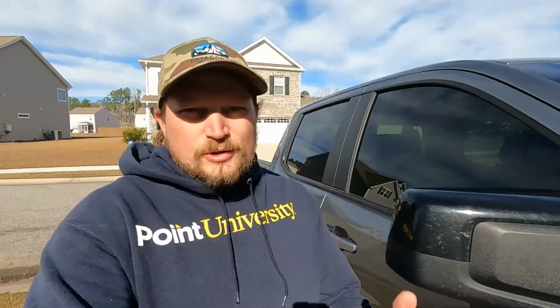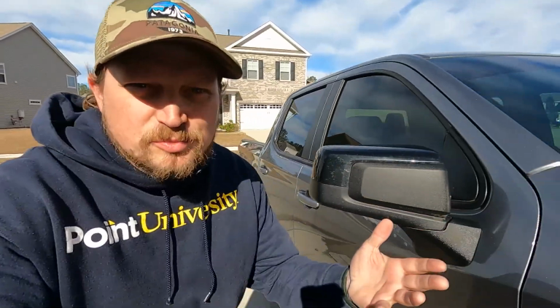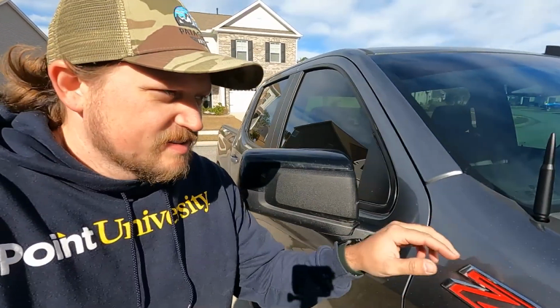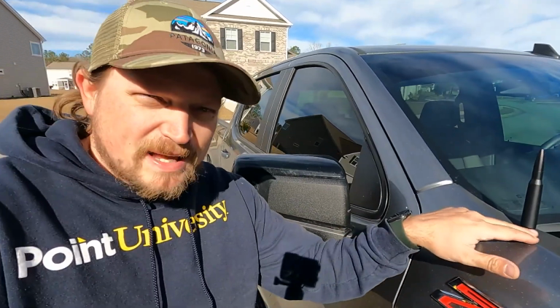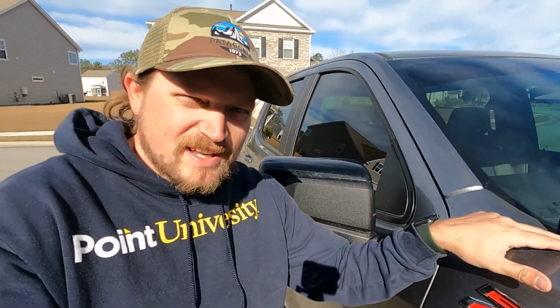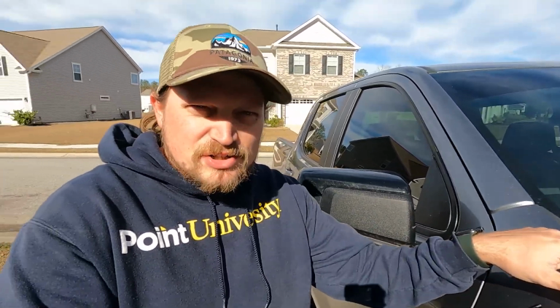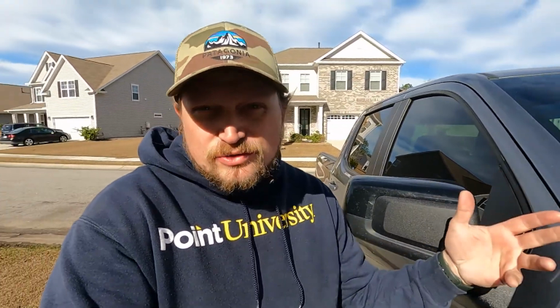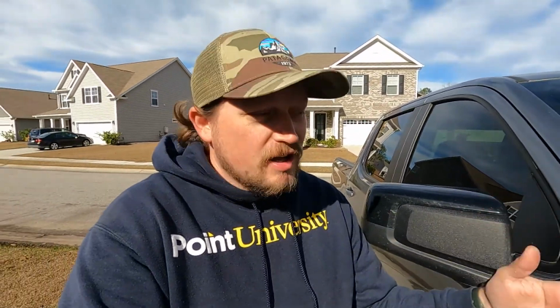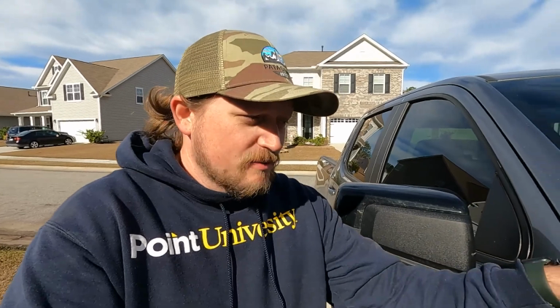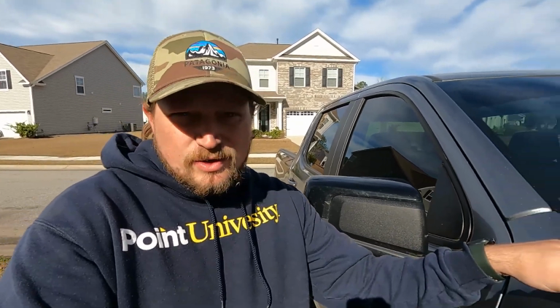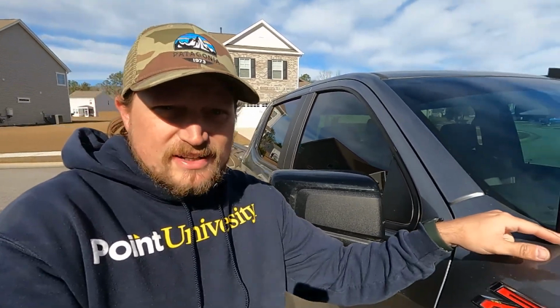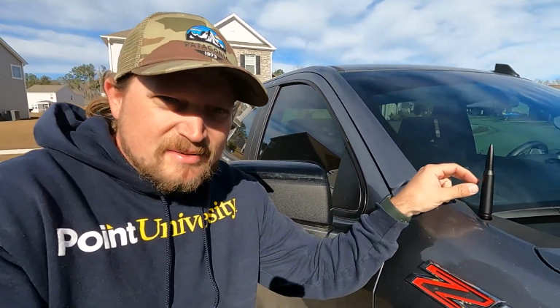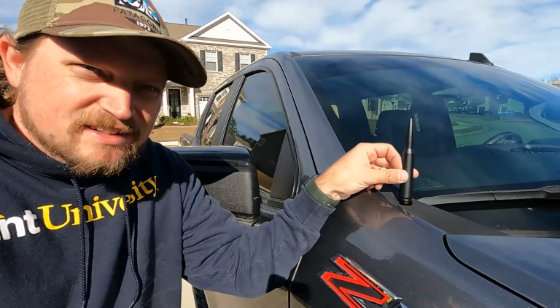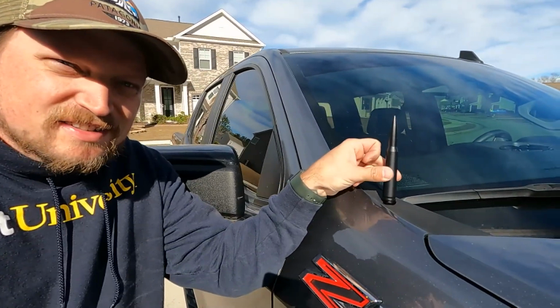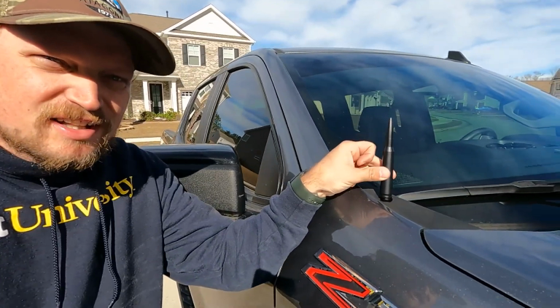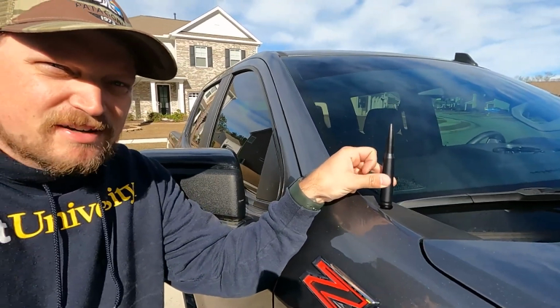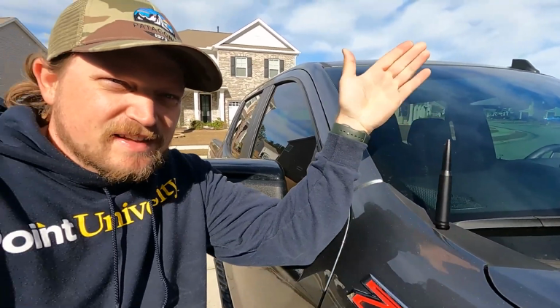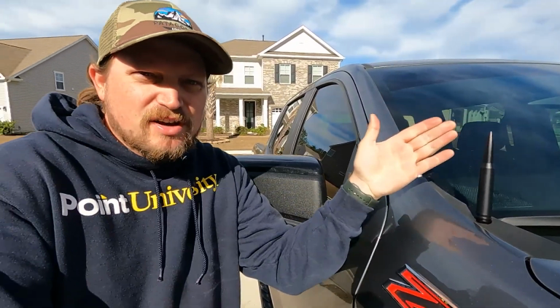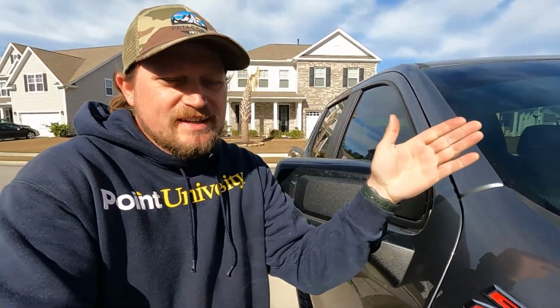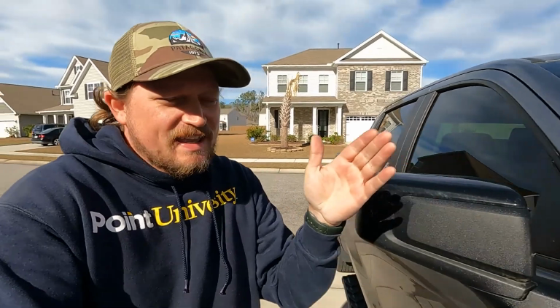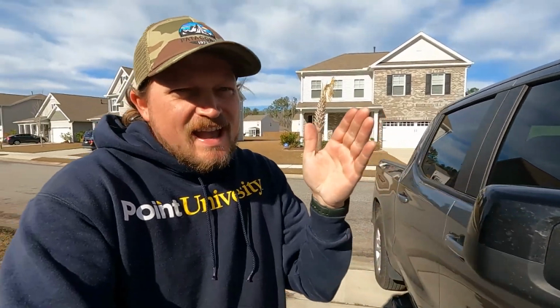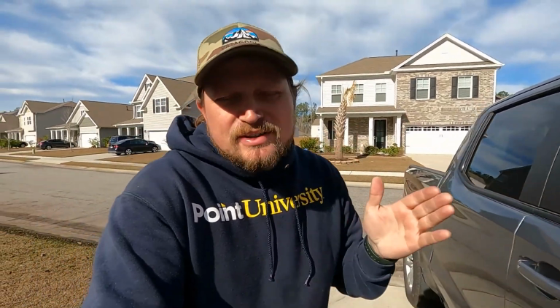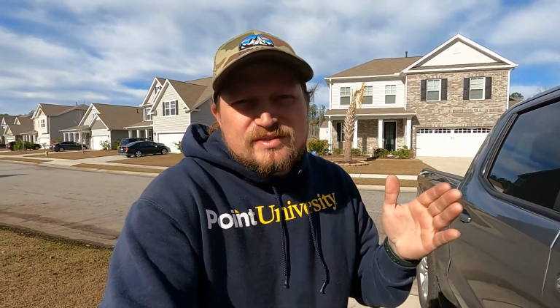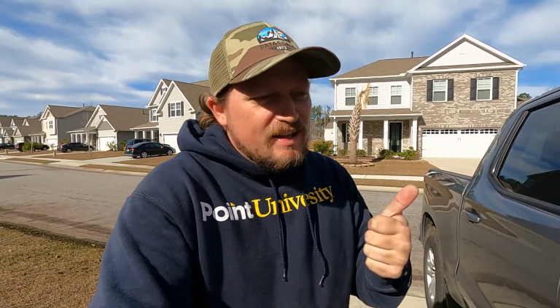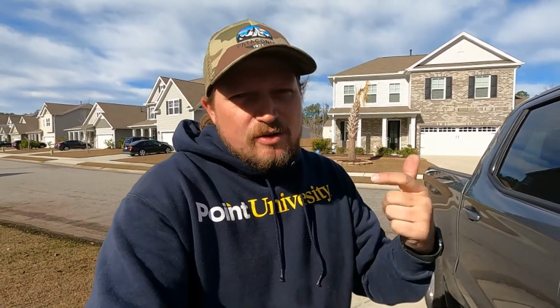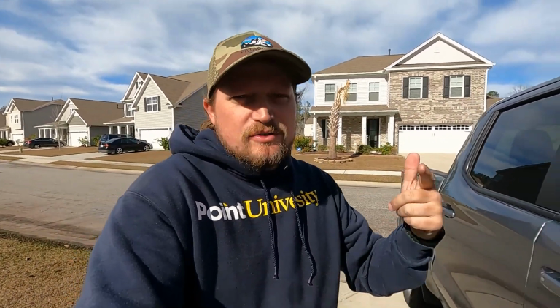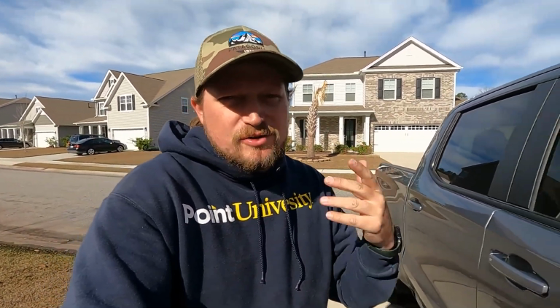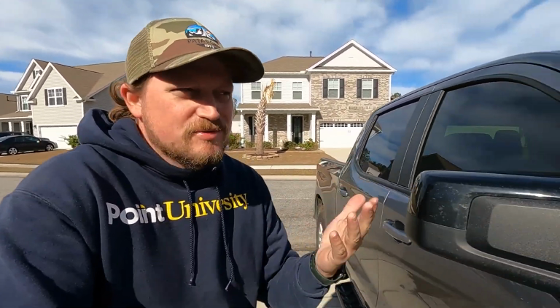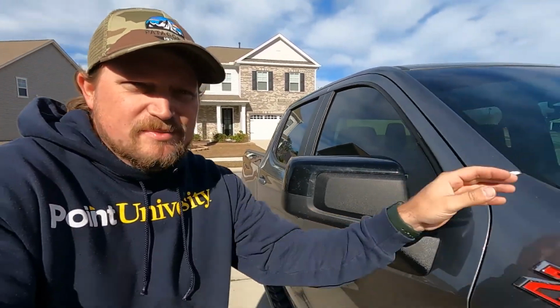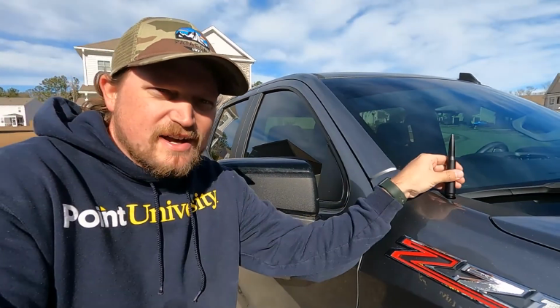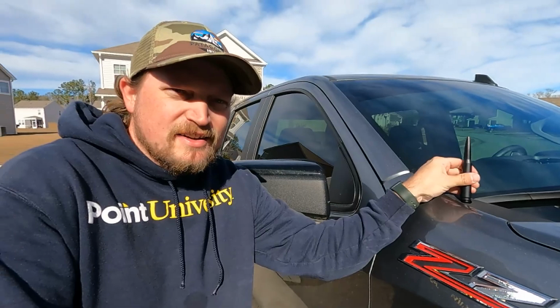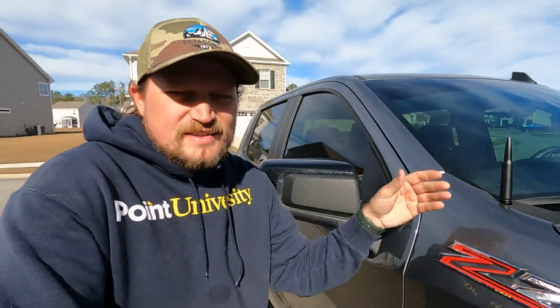That was super easy. They sent two adapters and I'm not sure if I used the right one, but it fit so I'm going to leave it. That looks a lot better than that super tall antenna. I primarily use satellite radio or my phone so reception should be fine — I'll test it out later.